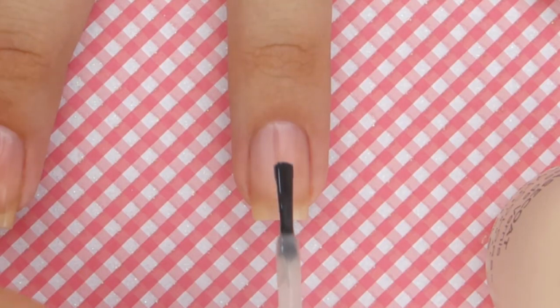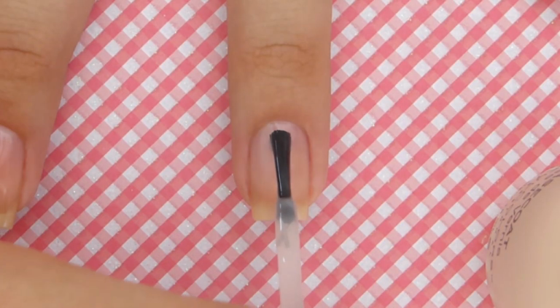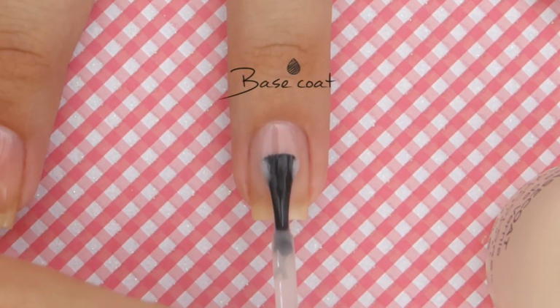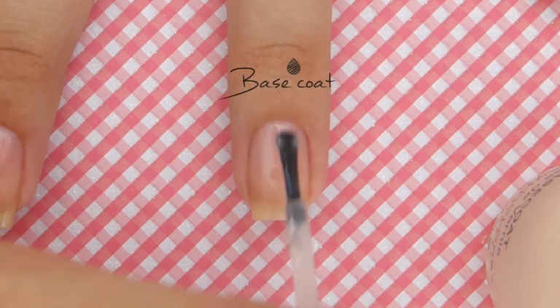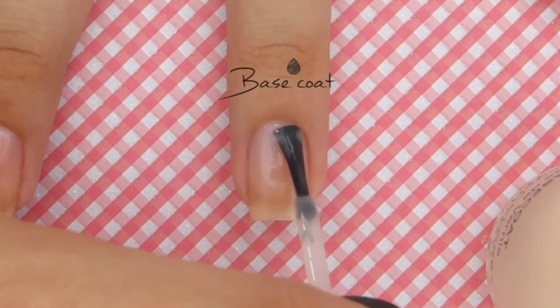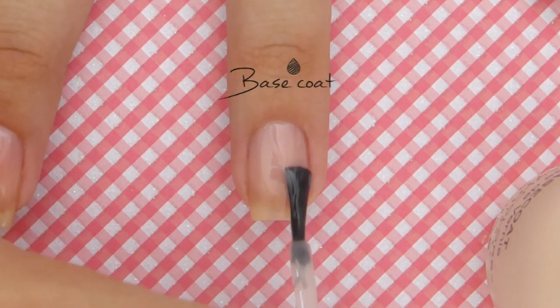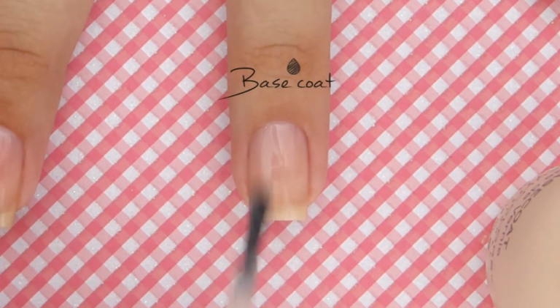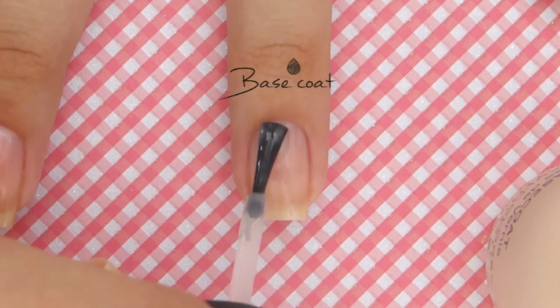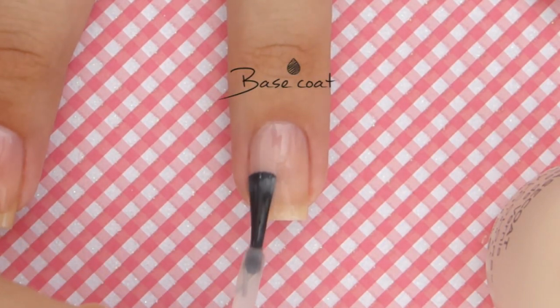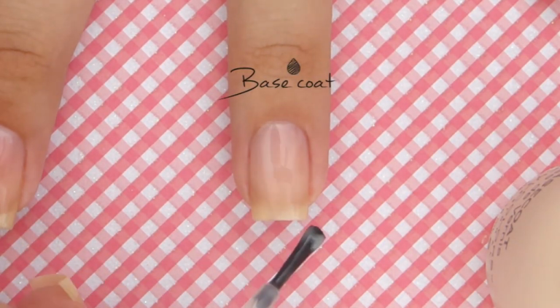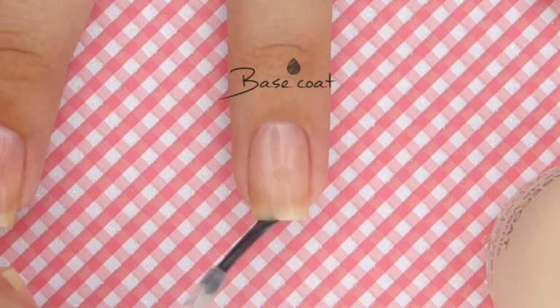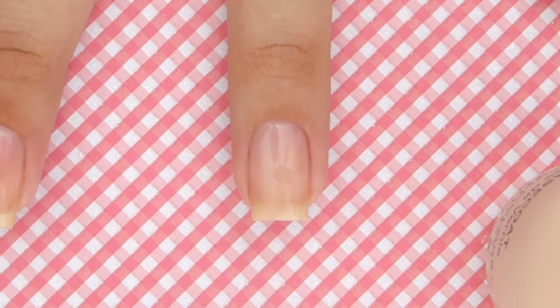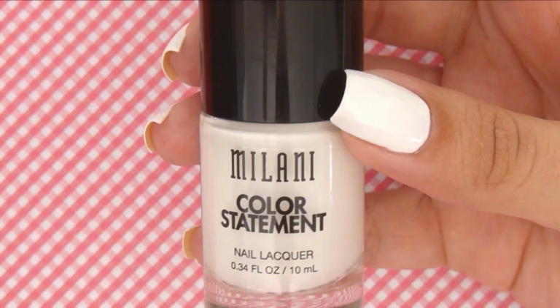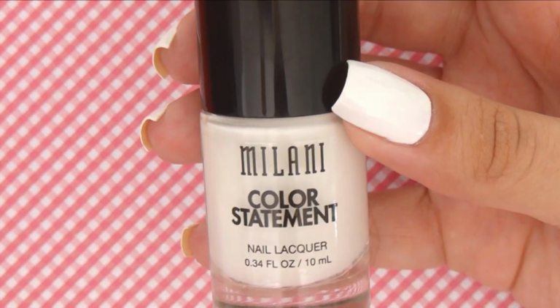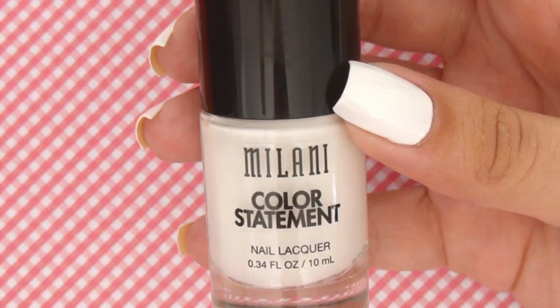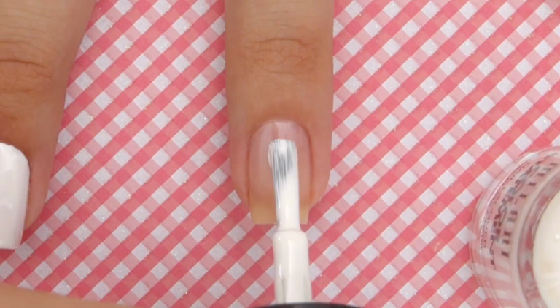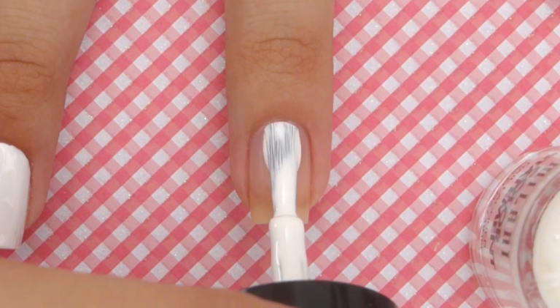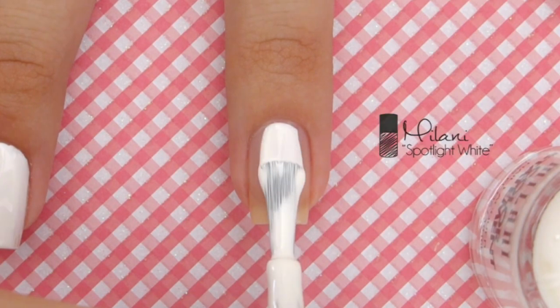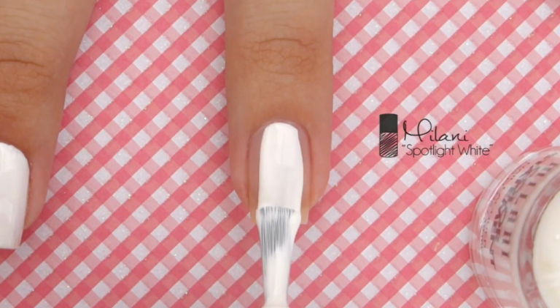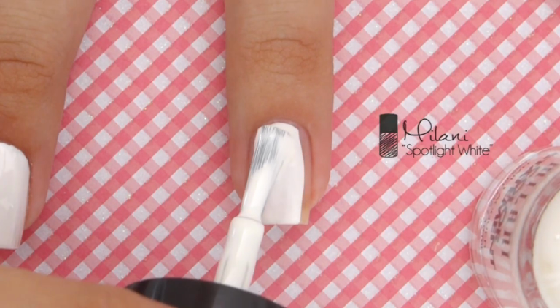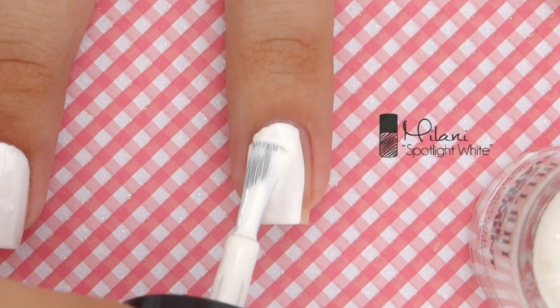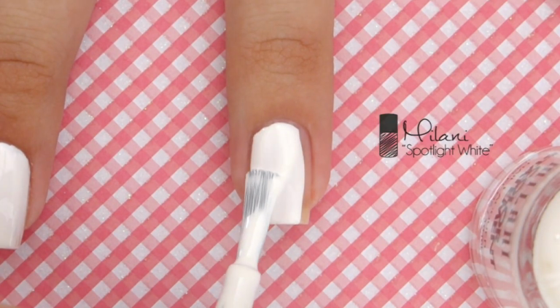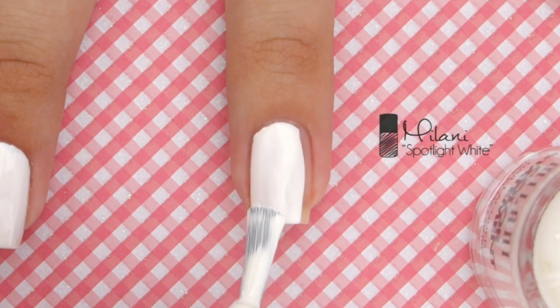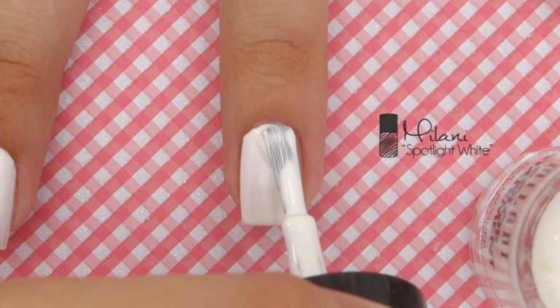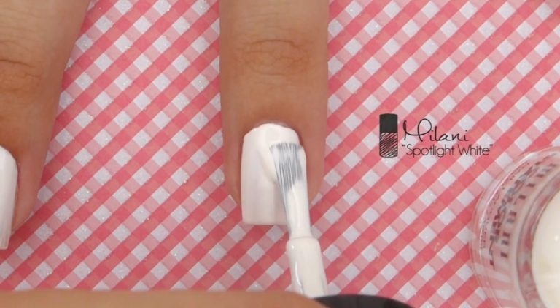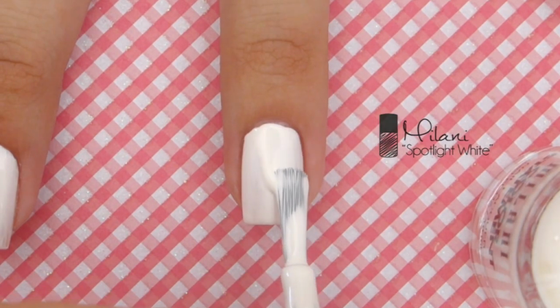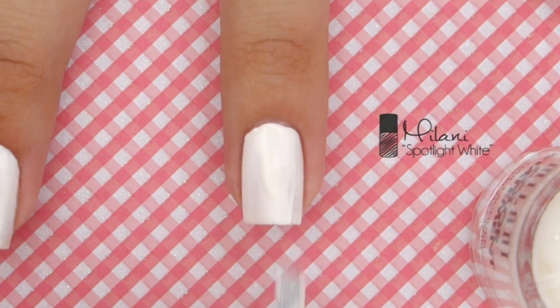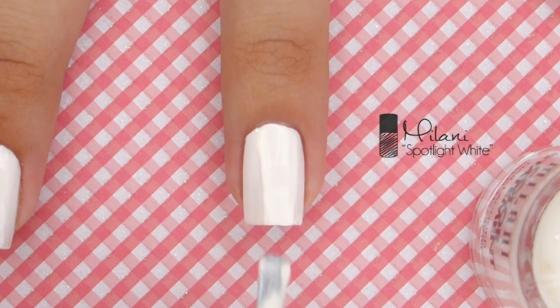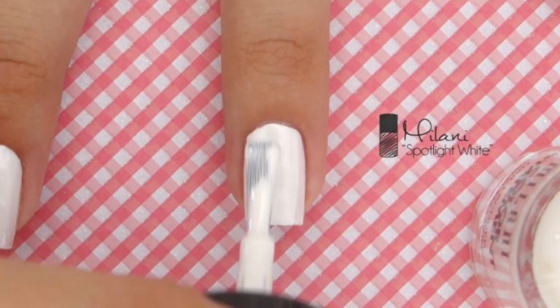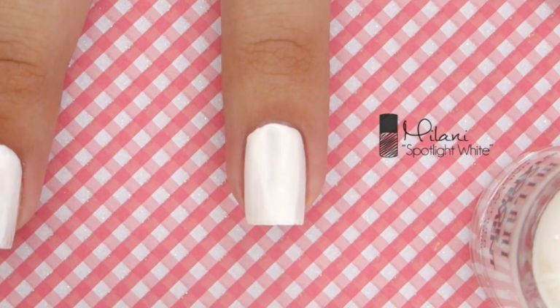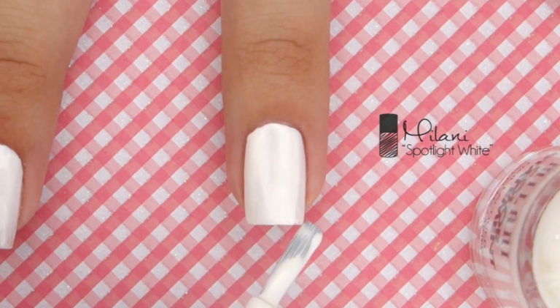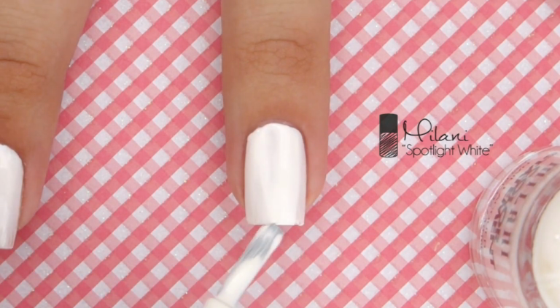To begin, start off with a base coat to protect your natural nails. The next step is to apply a white polish as your base color for the best gradient opacity — this really makes the colors applied over it pop.